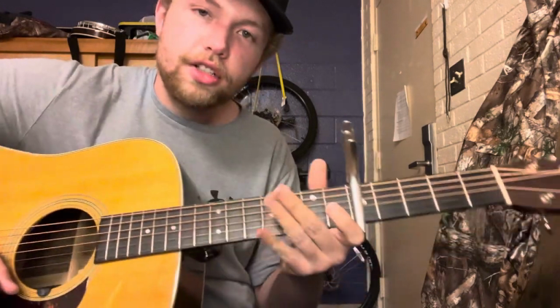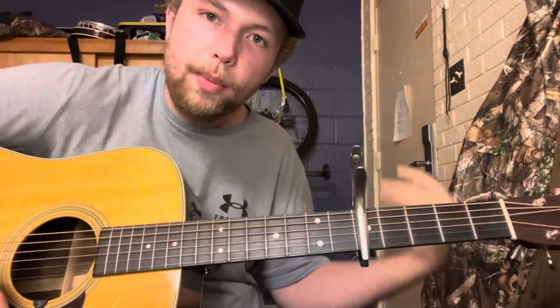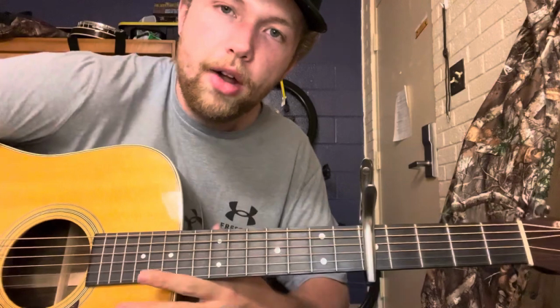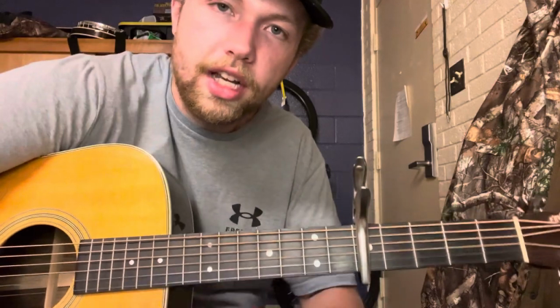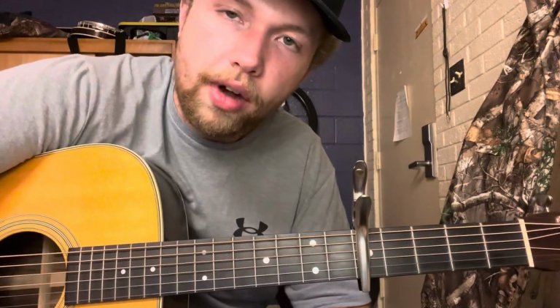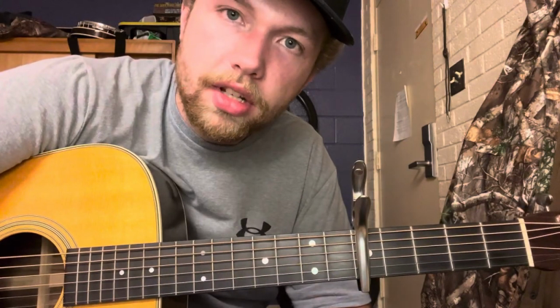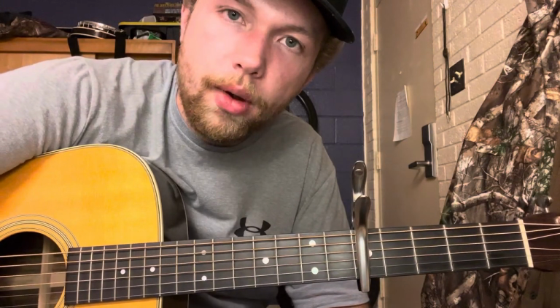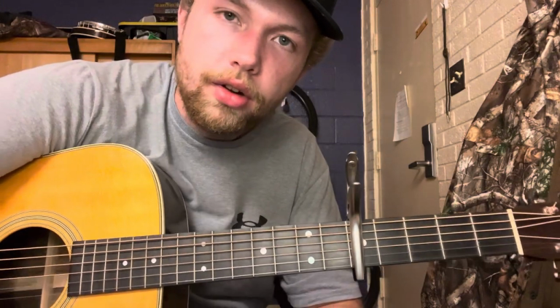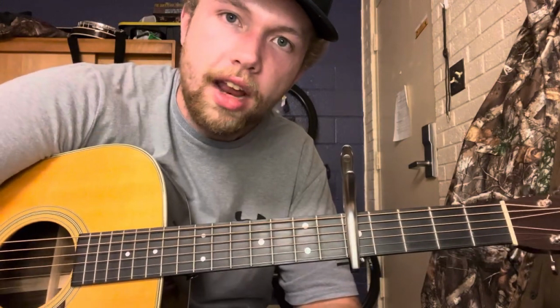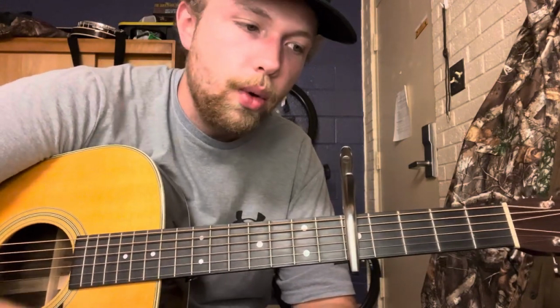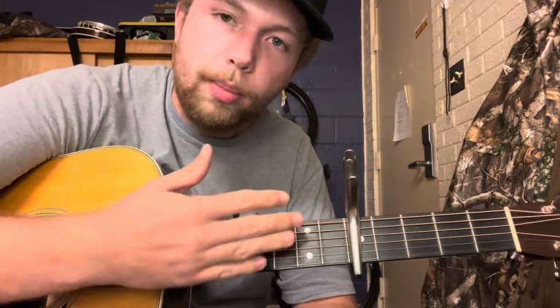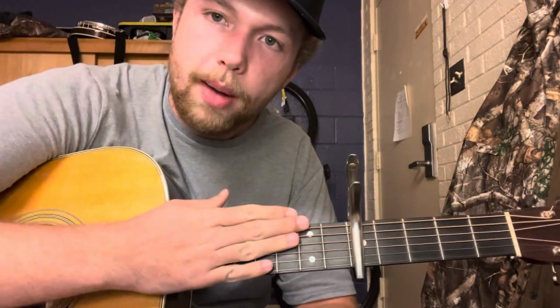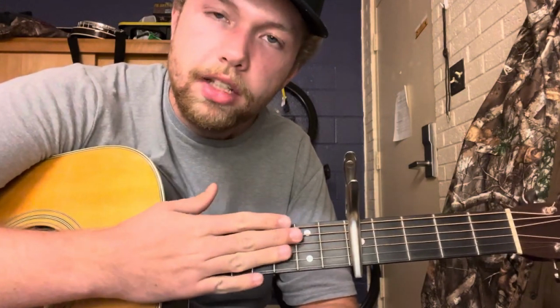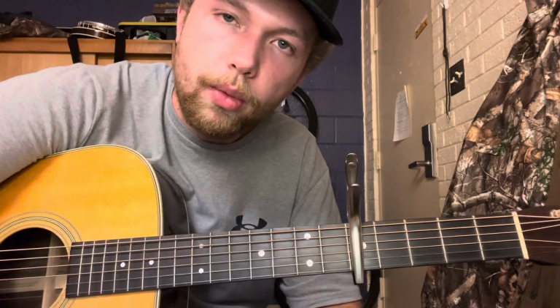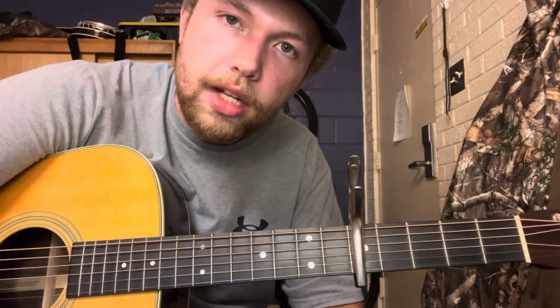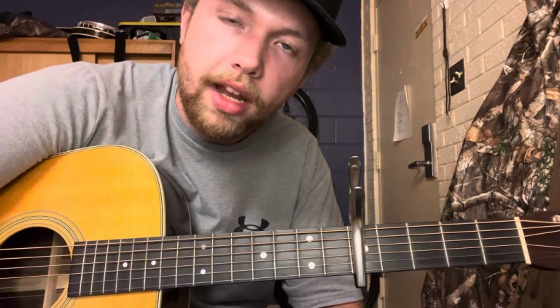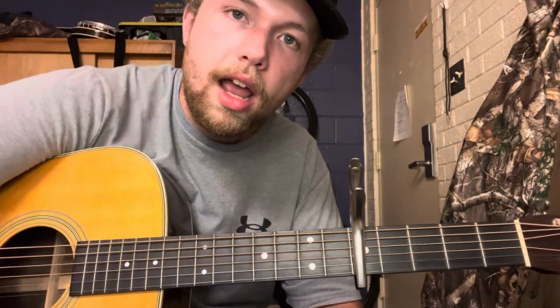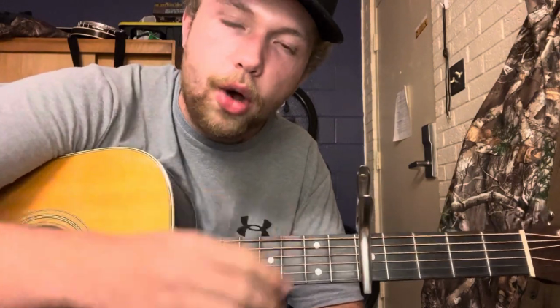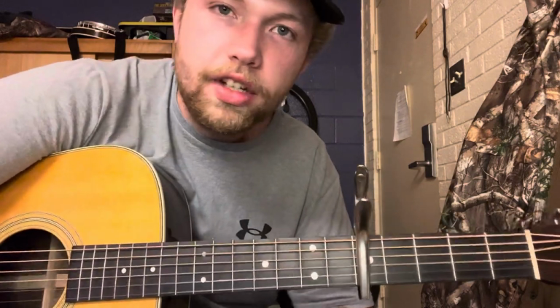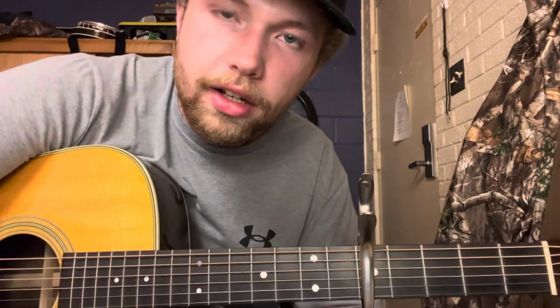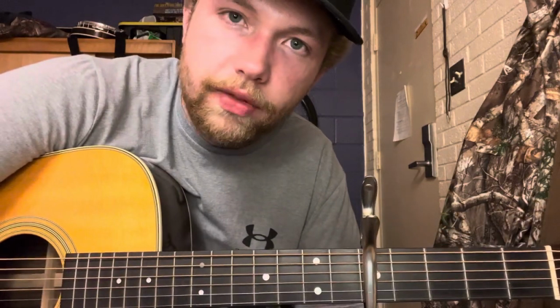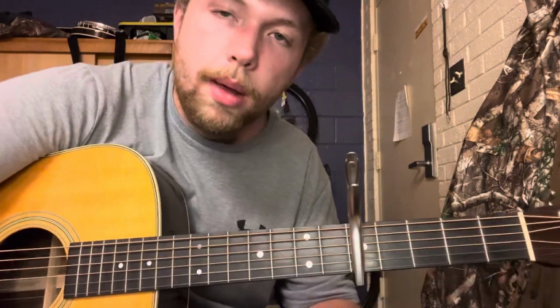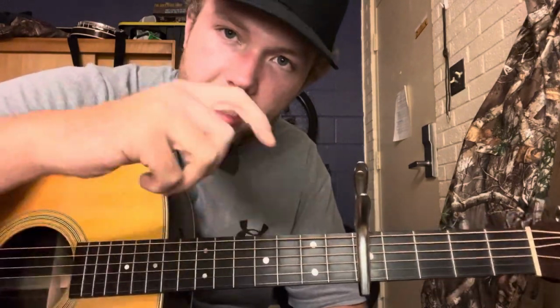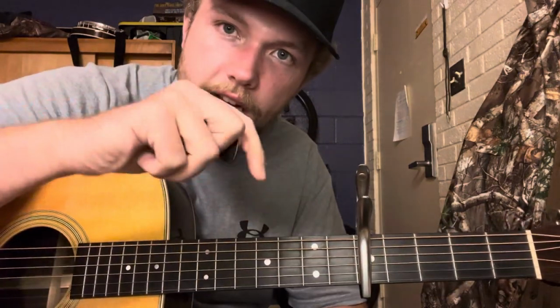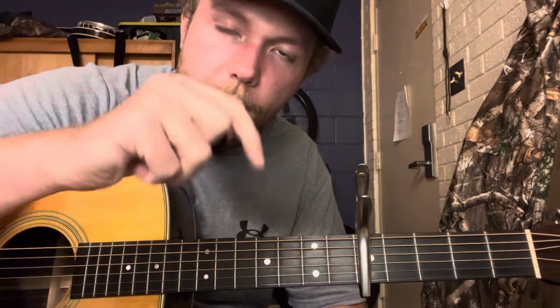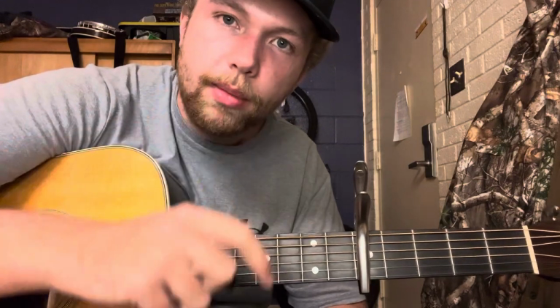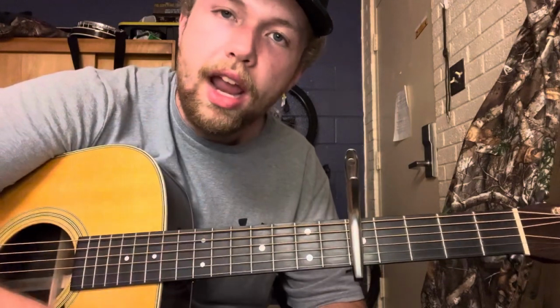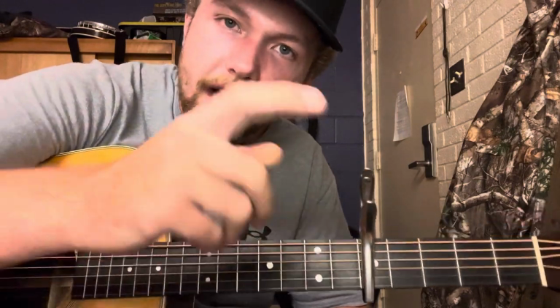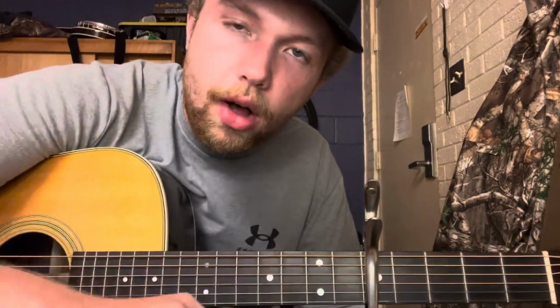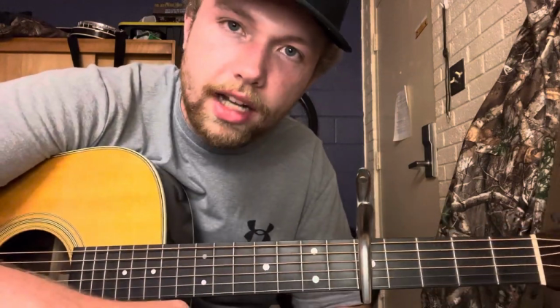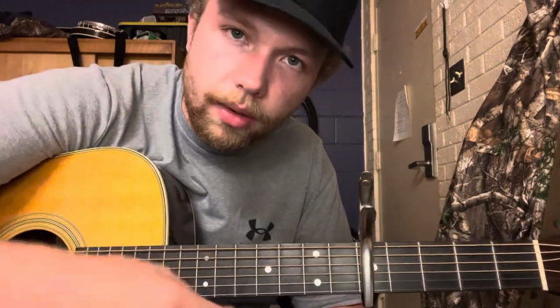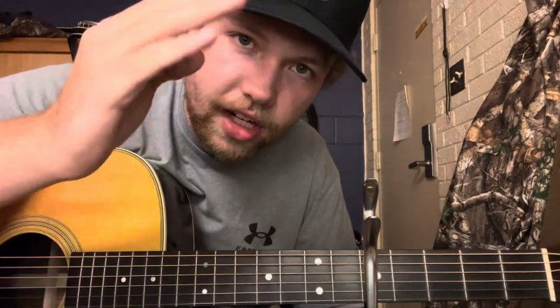I hope this video helps you get started on how to use a capo and understand where to put it to play in whatever key you want. As always, if you see anything you like, hit the like and subscribe button below, and I'll catch you all on the next video — see ya!